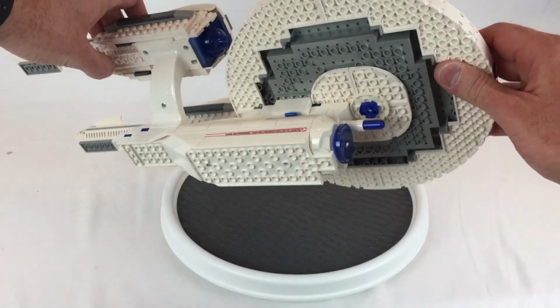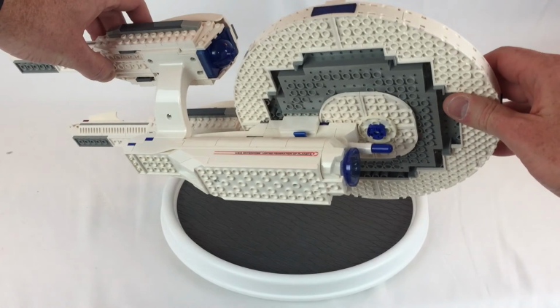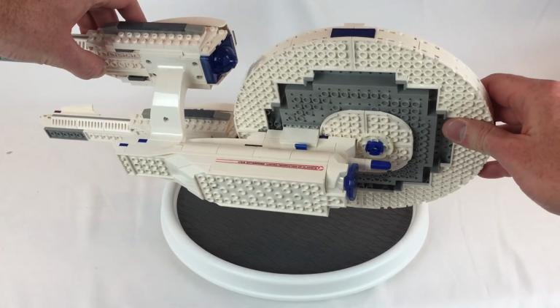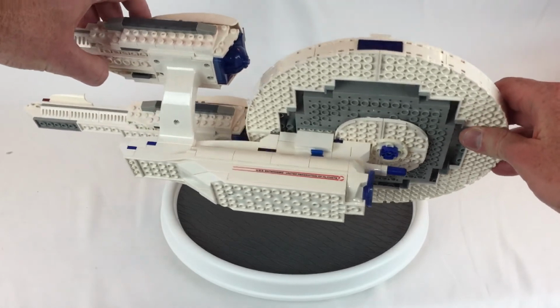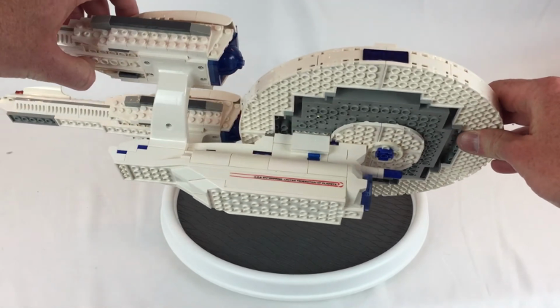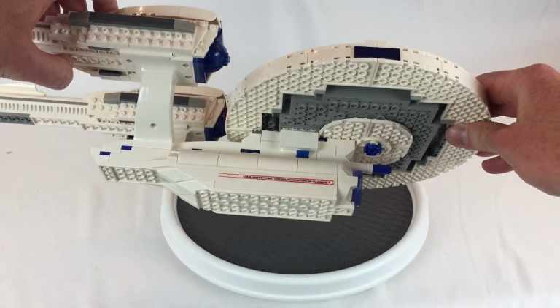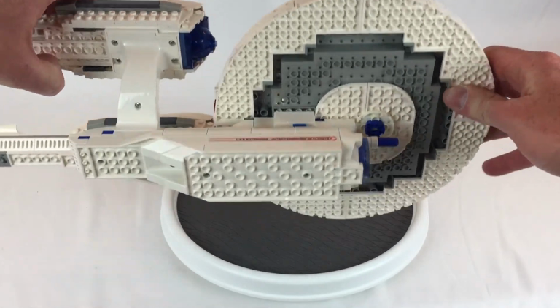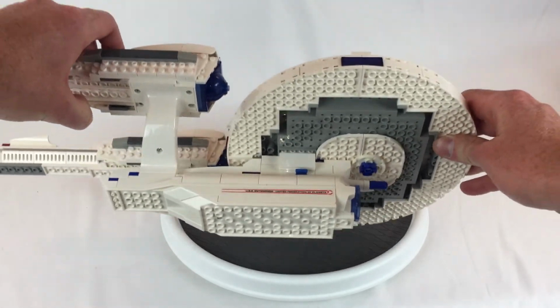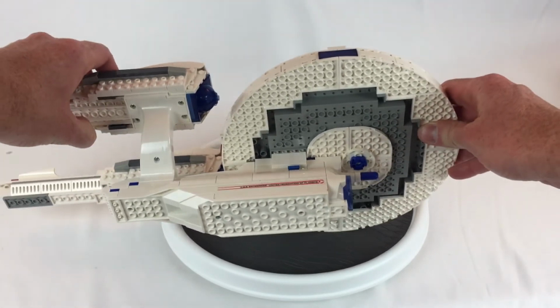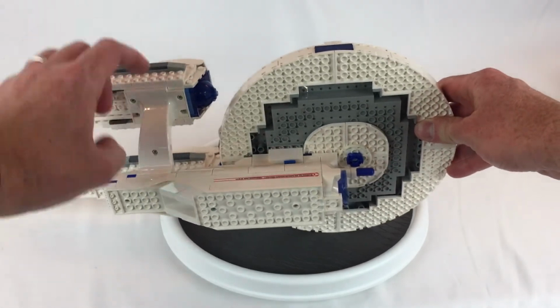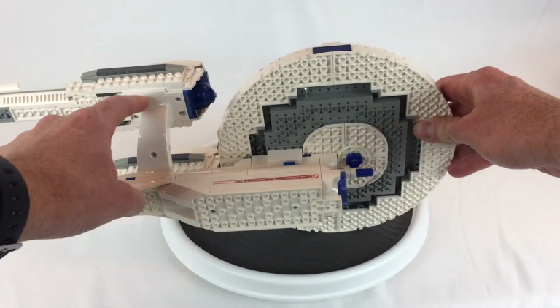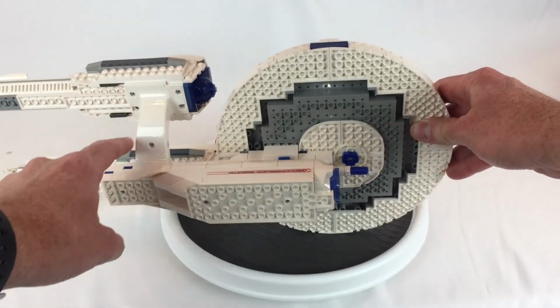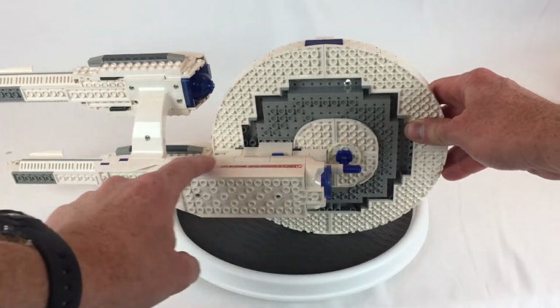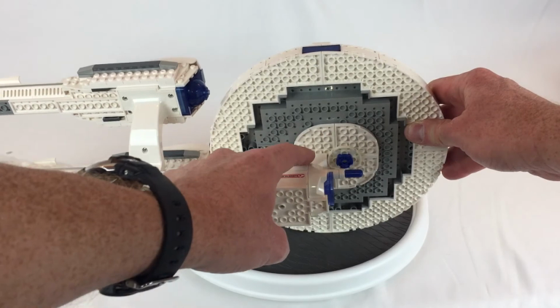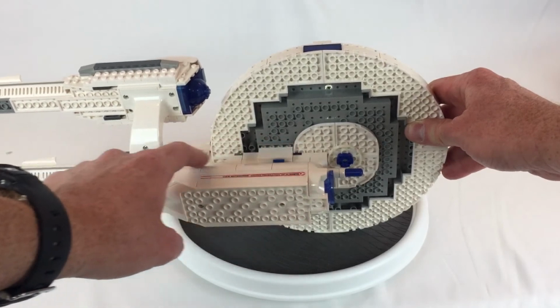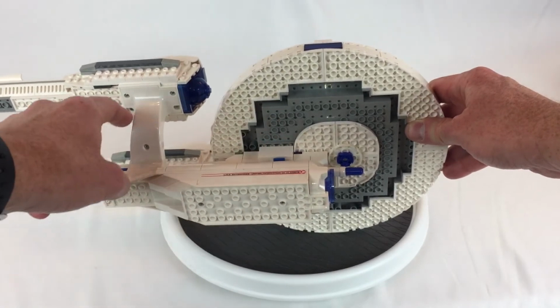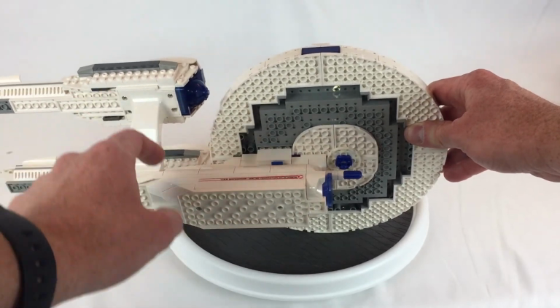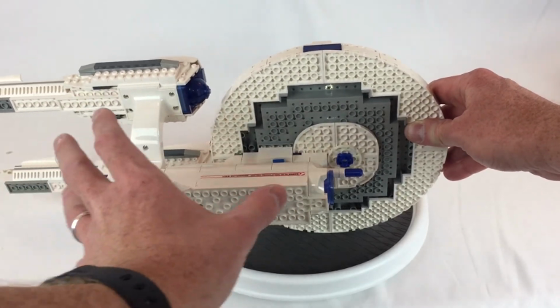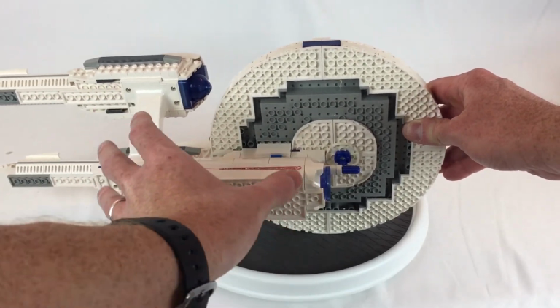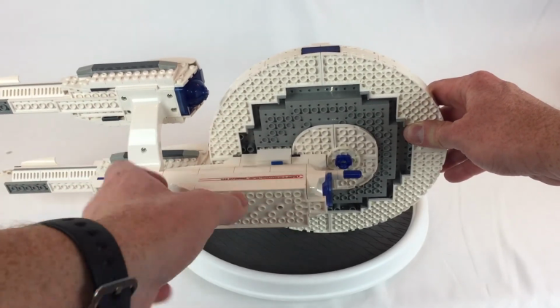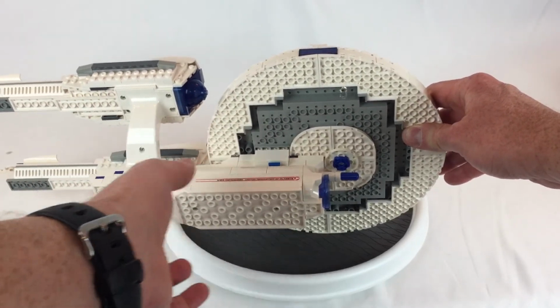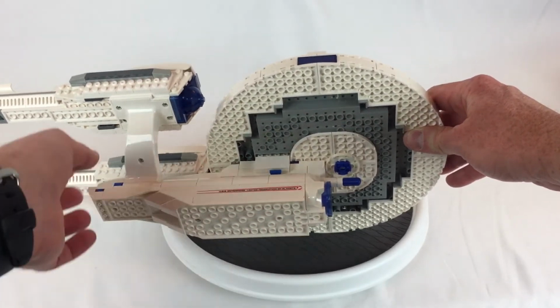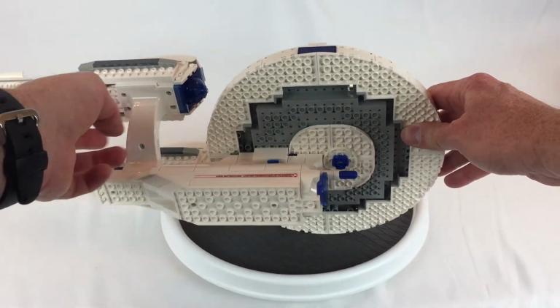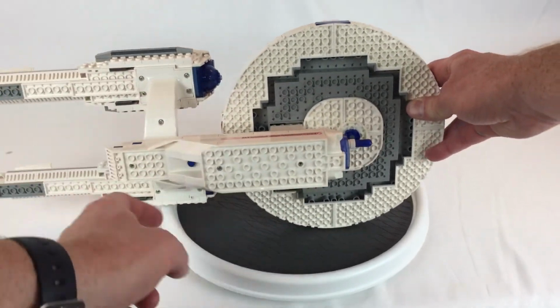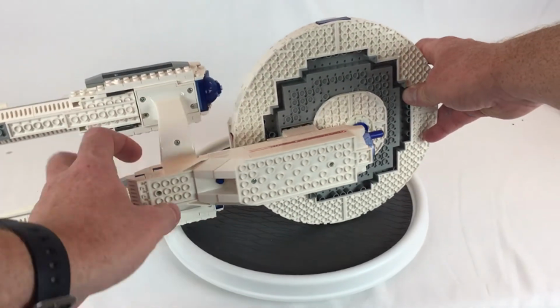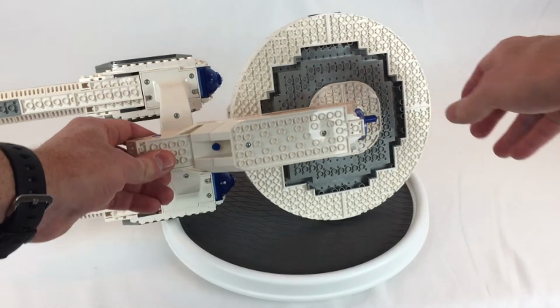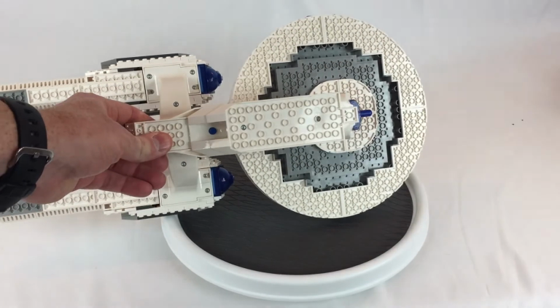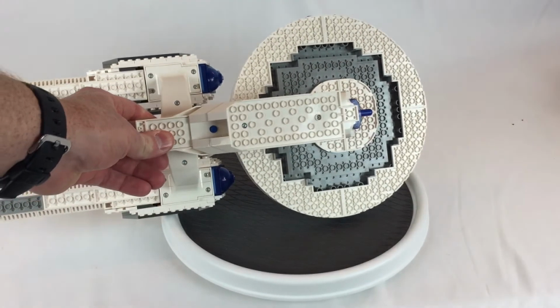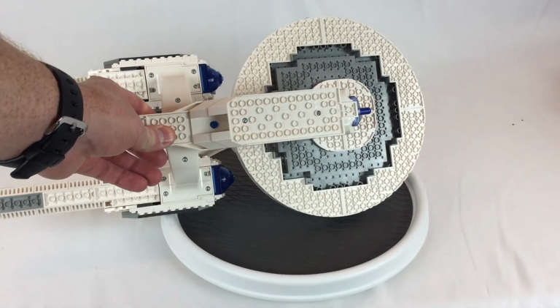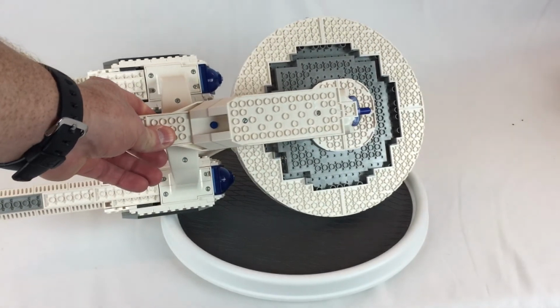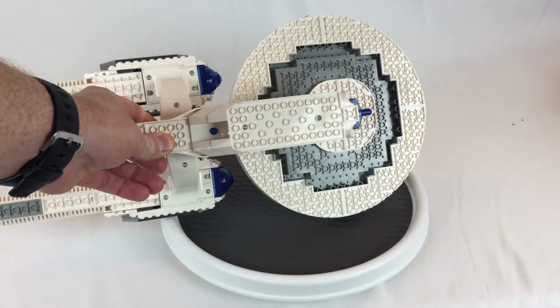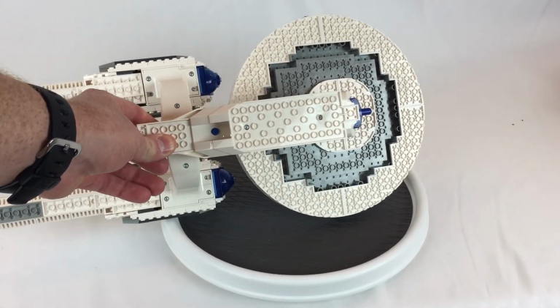It doesn't have a lot of detail, but that's a sticker. And this from here down through here is all one piece that holds the batteries and makes the lights and sounds and stuff. There's a button right there on the bottom of that blue dot.